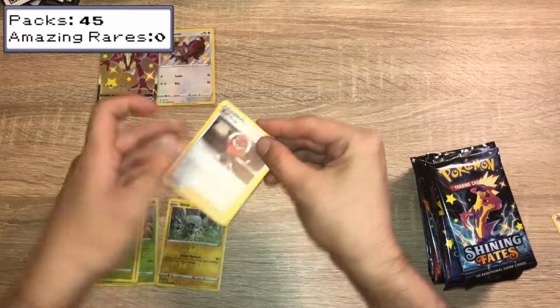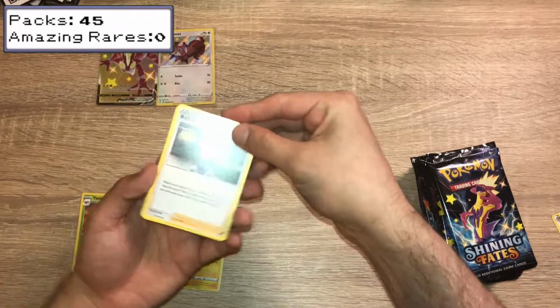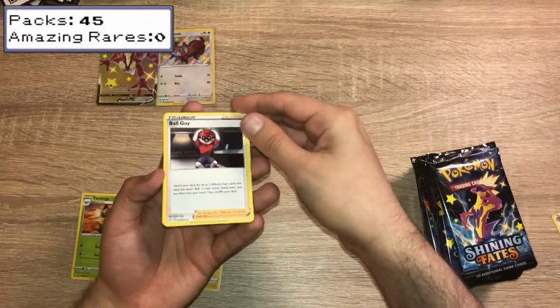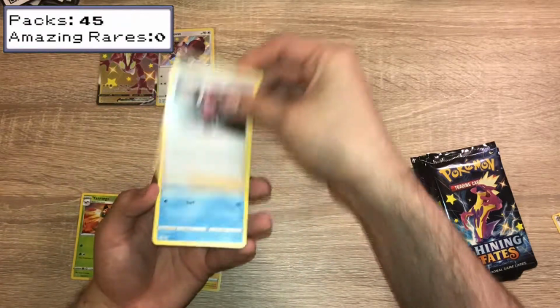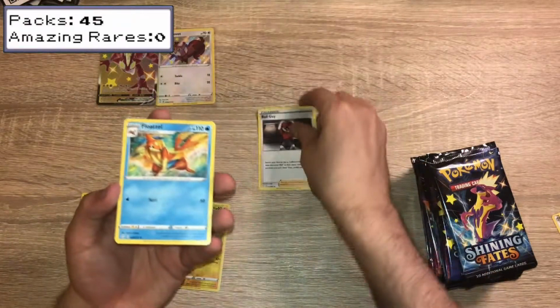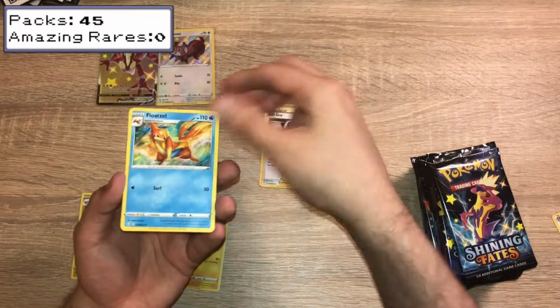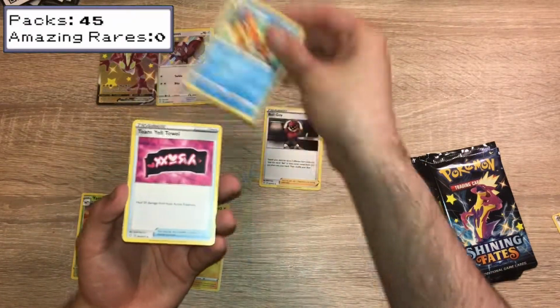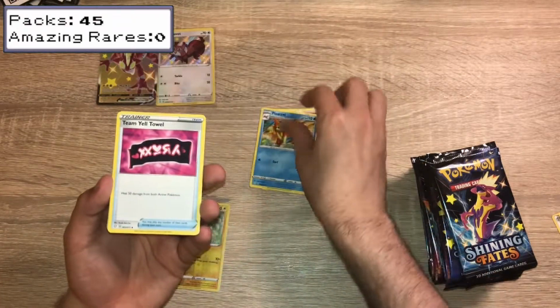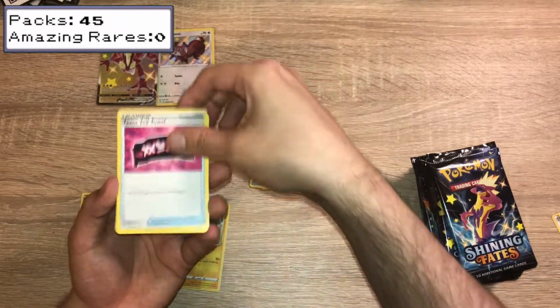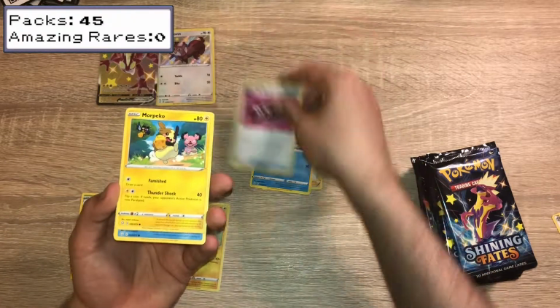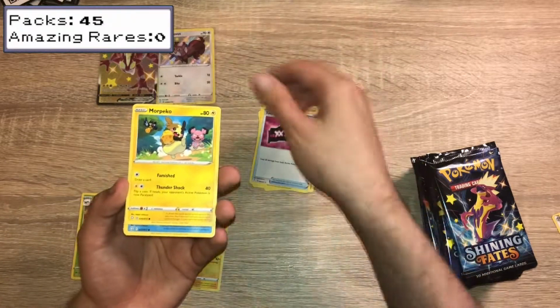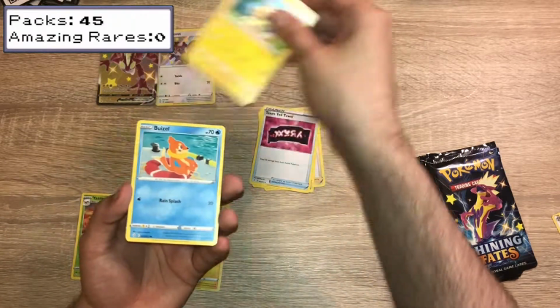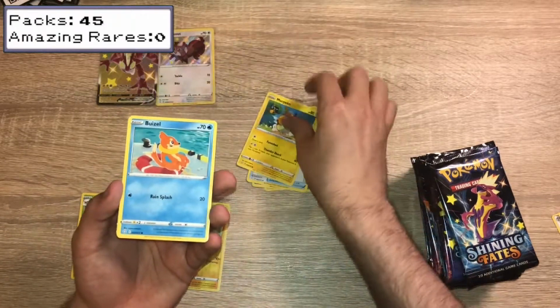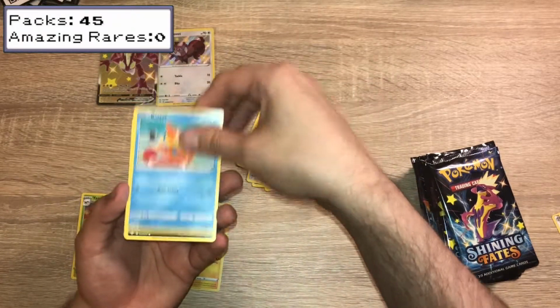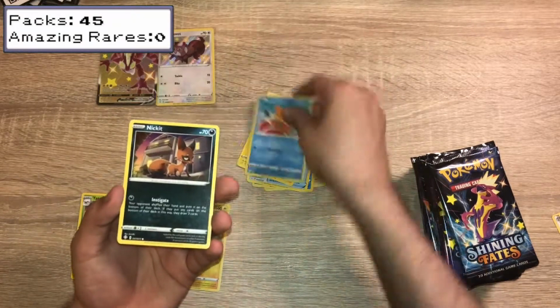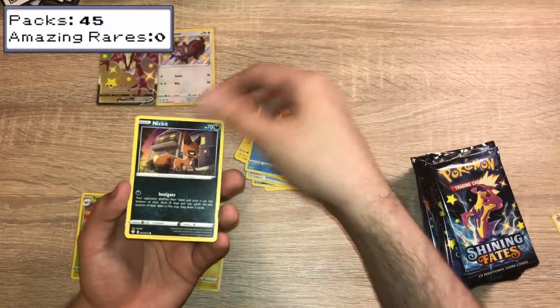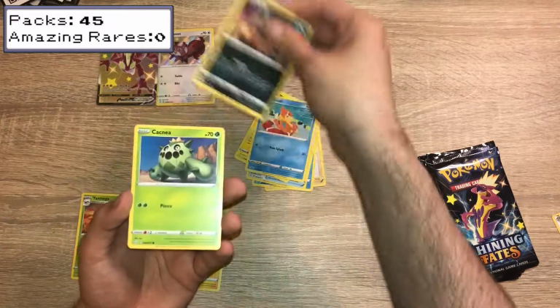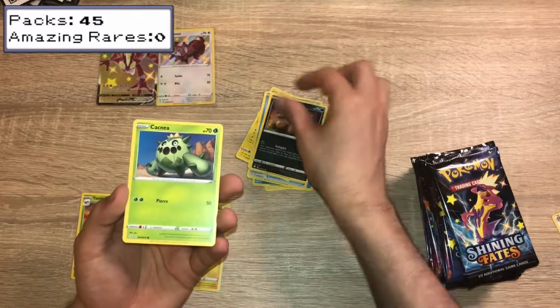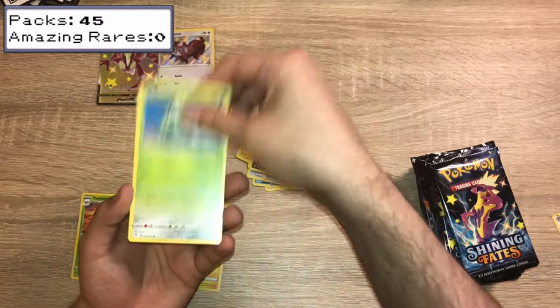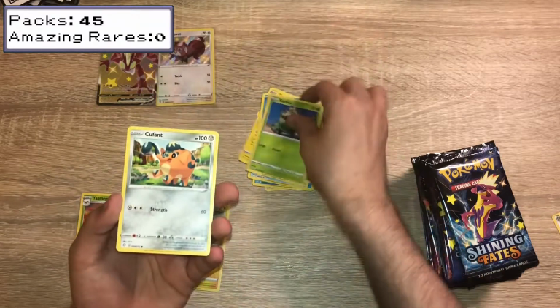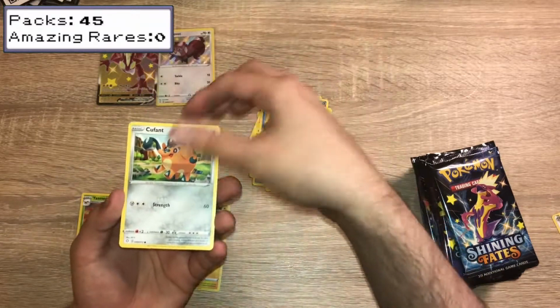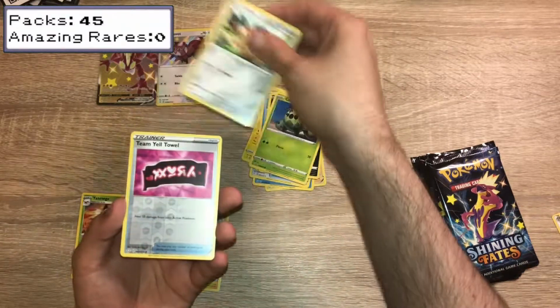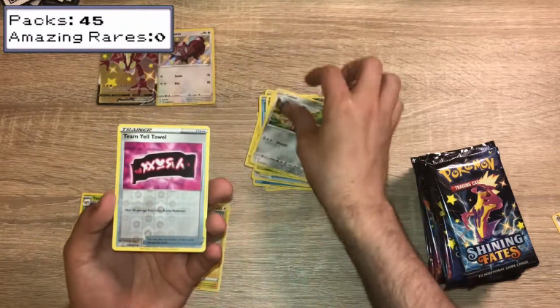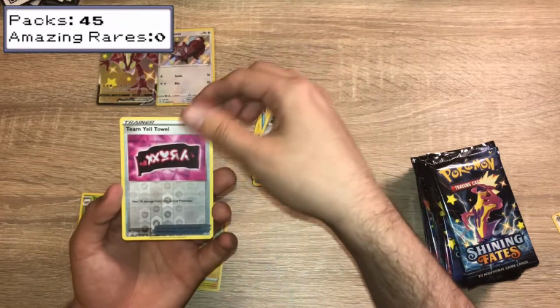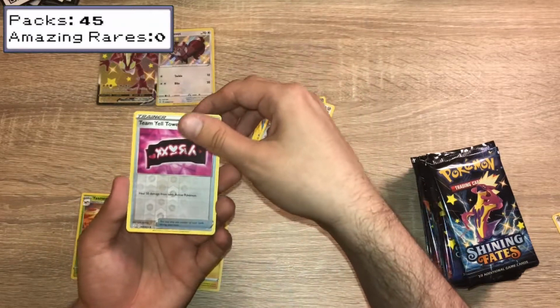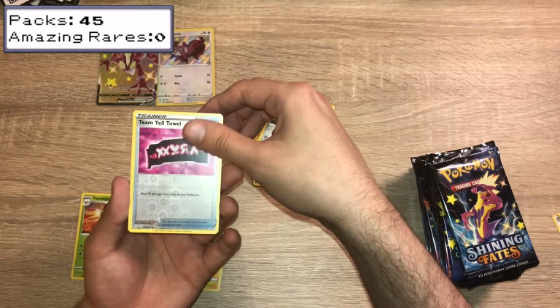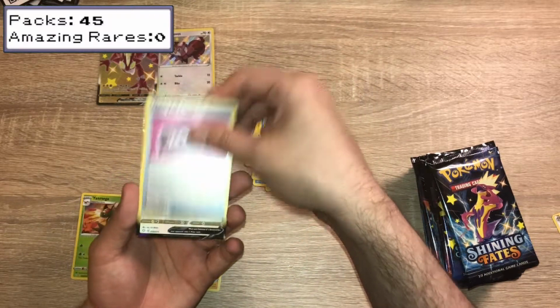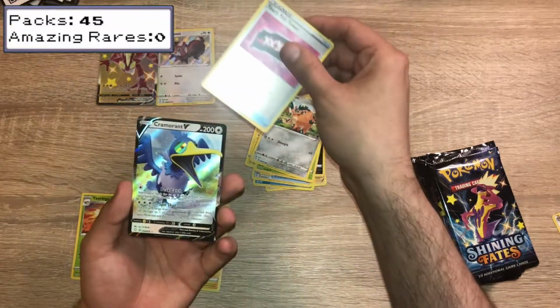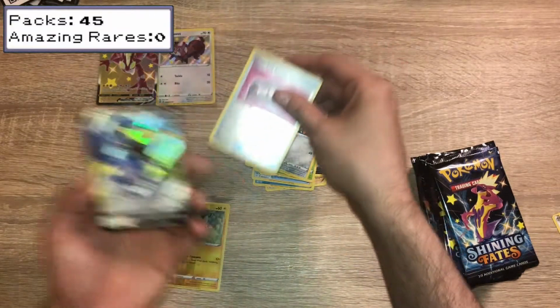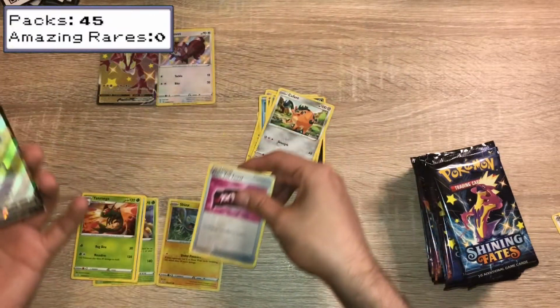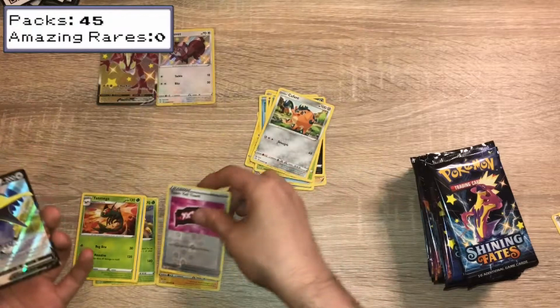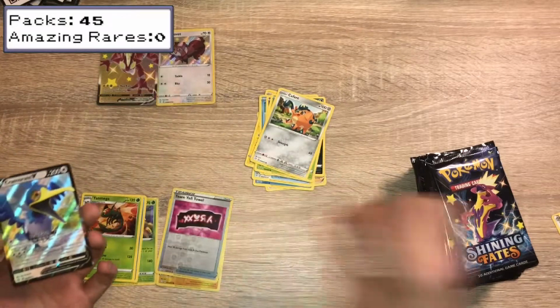We have a Bald Guy, Floatzel, Timial Tao, Morpeko, Bweezil, Nickit, Cacnea, Cufant, Reverse Holo Timial Tao, Timial Tao, and a Cramorant V.